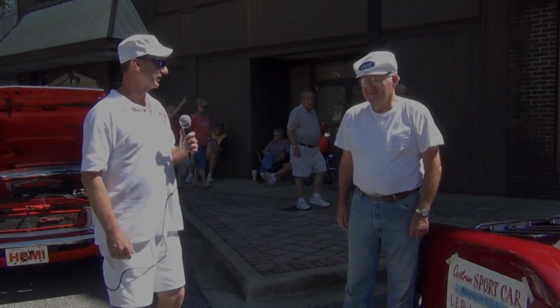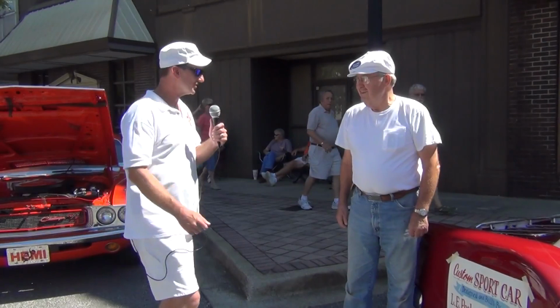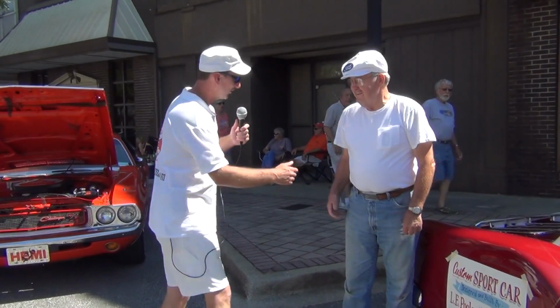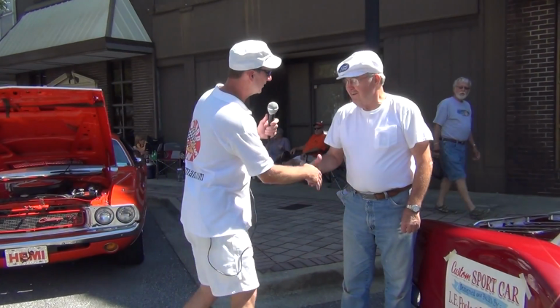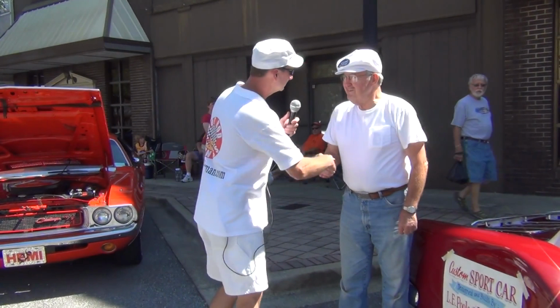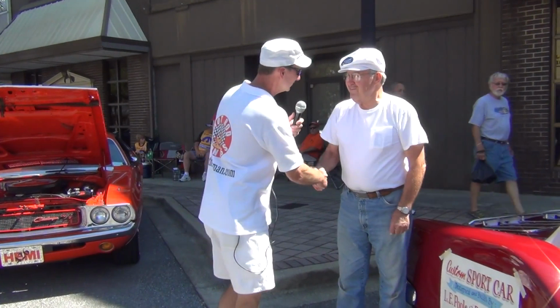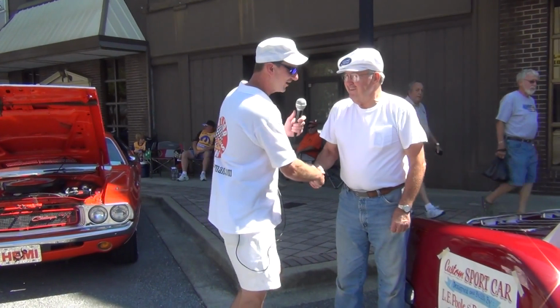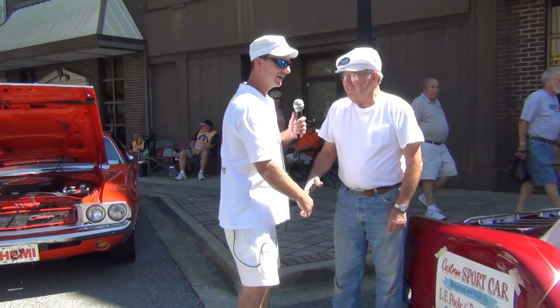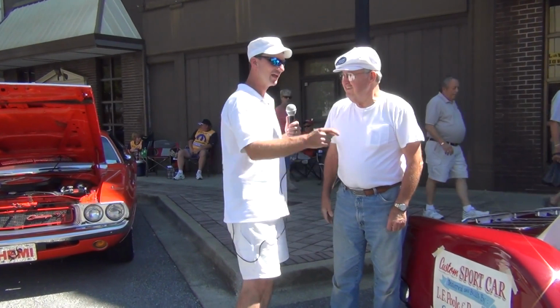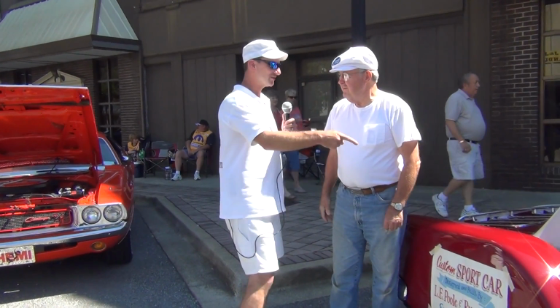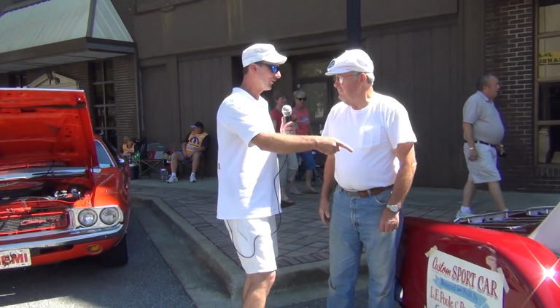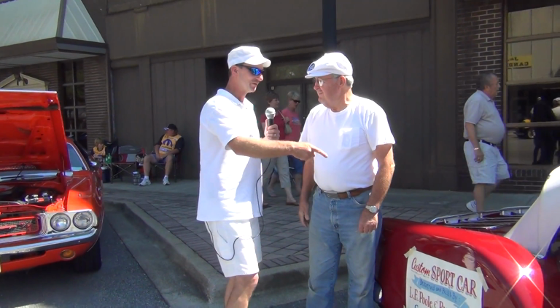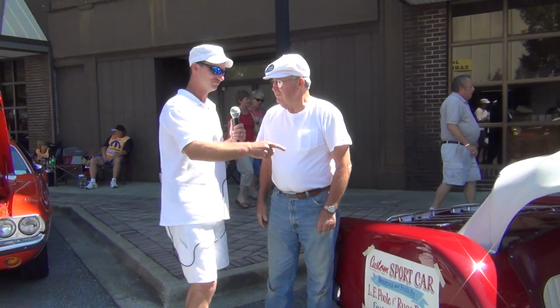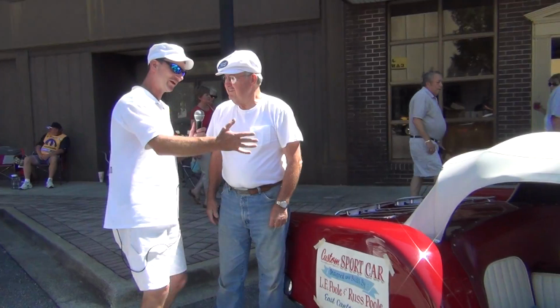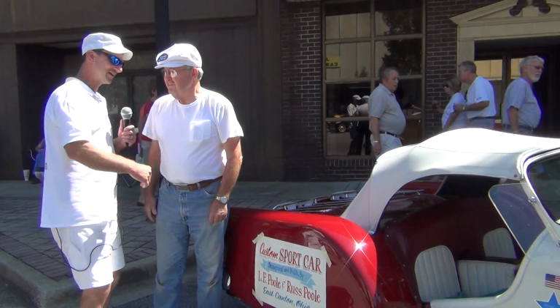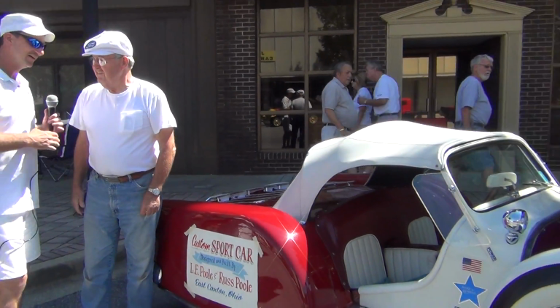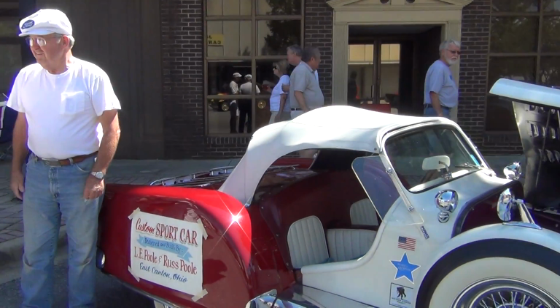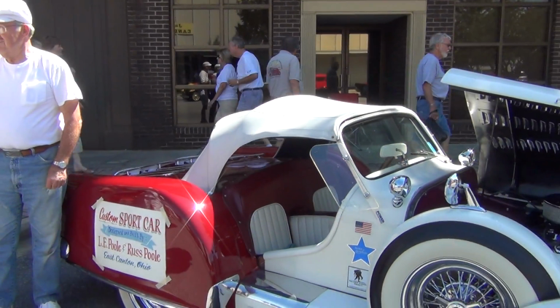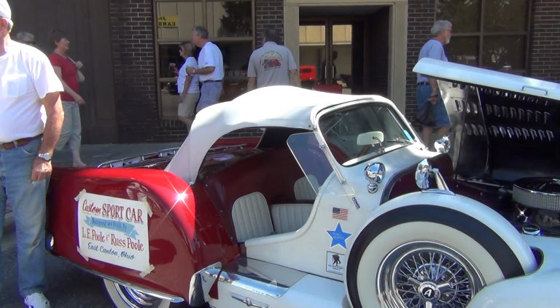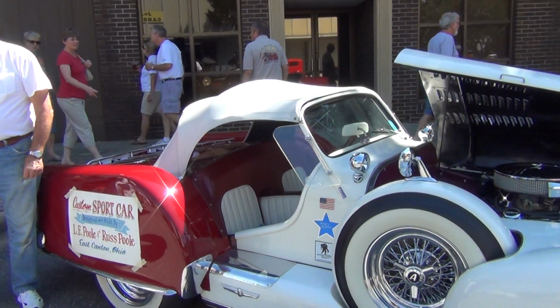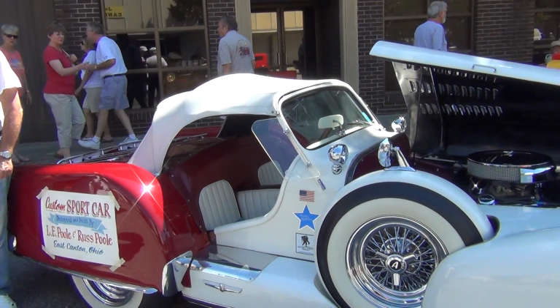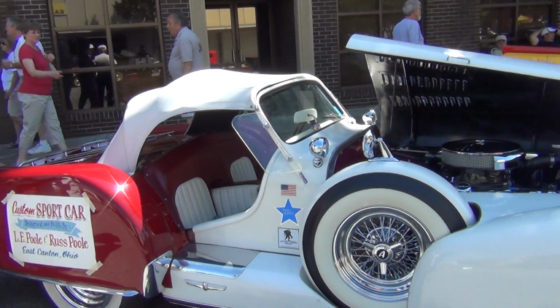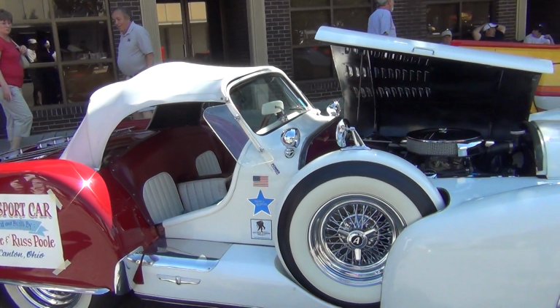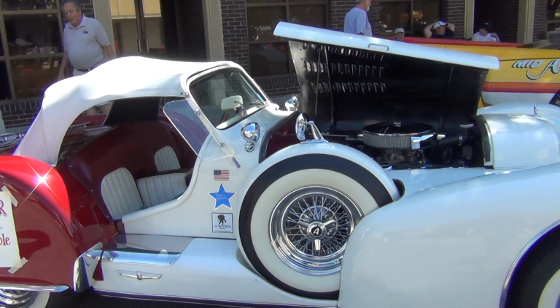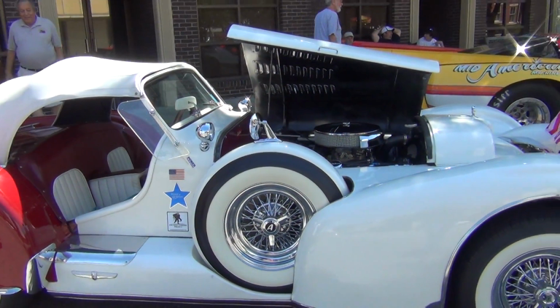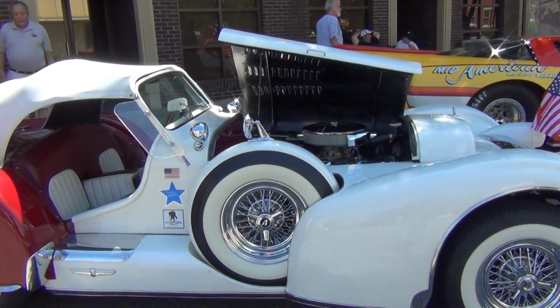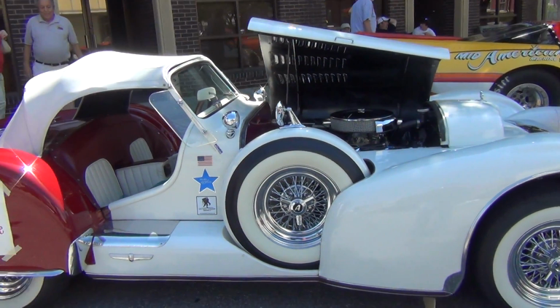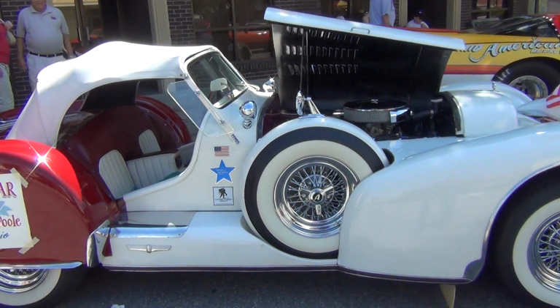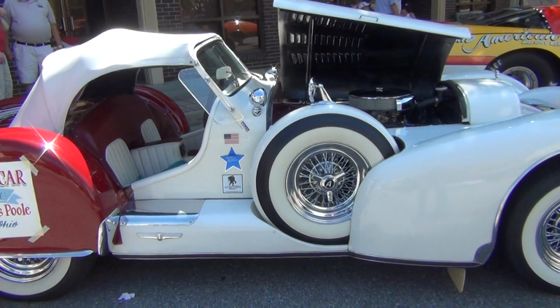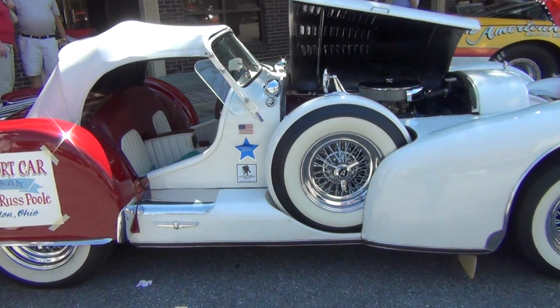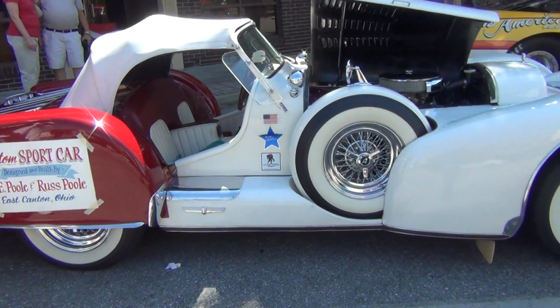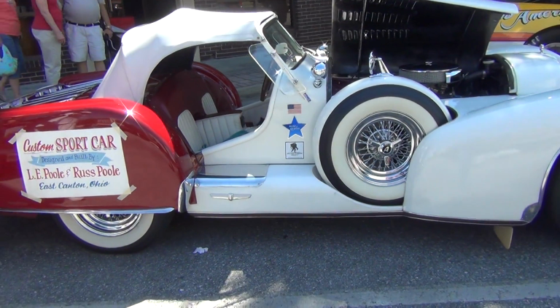Hey Rusty, how are you sir? How you doing? Alright, man. I saw you rolling up in this creation here and I'm going, I don't think I've ever seen one like this, so I had to come over and ask — what is this thing, man?